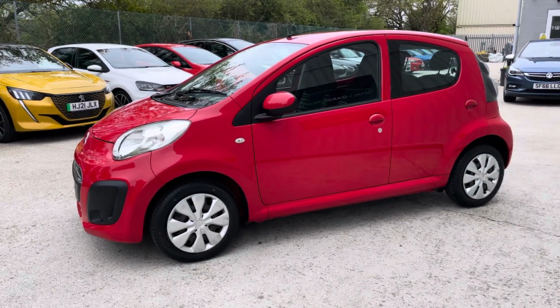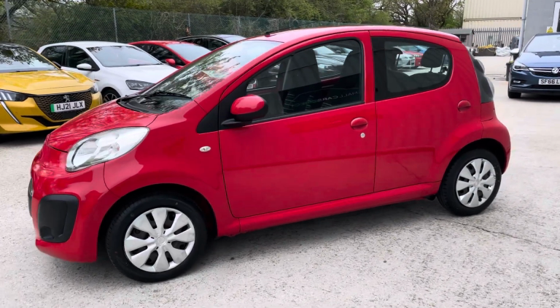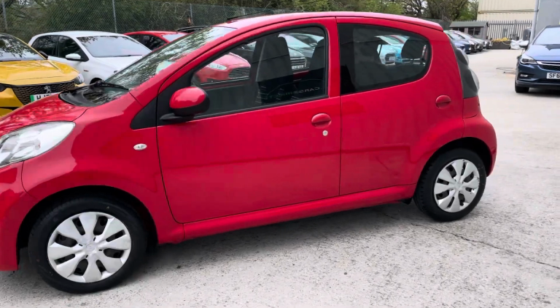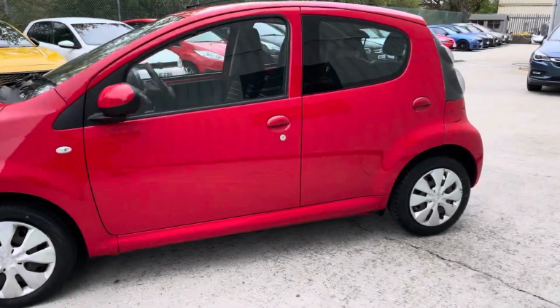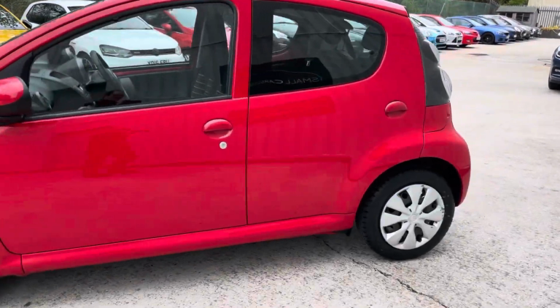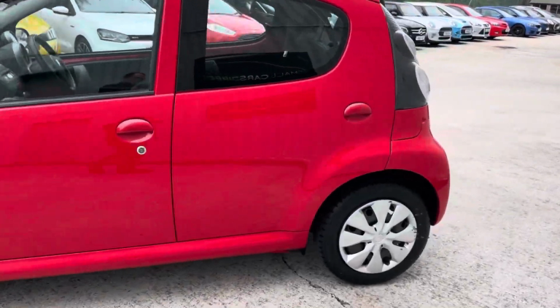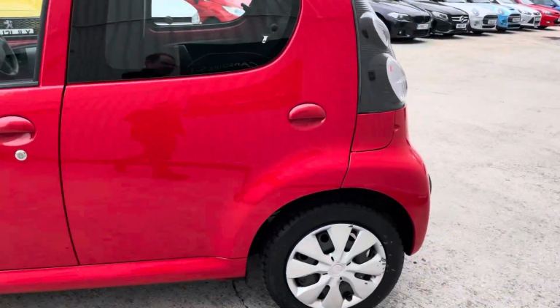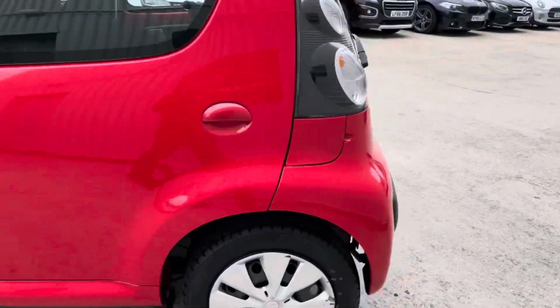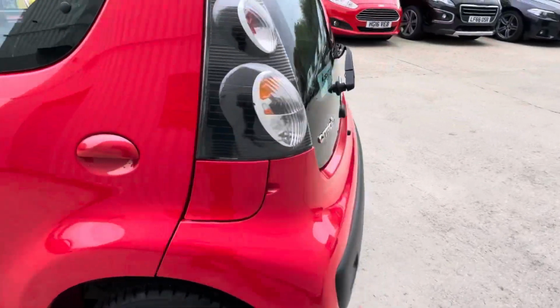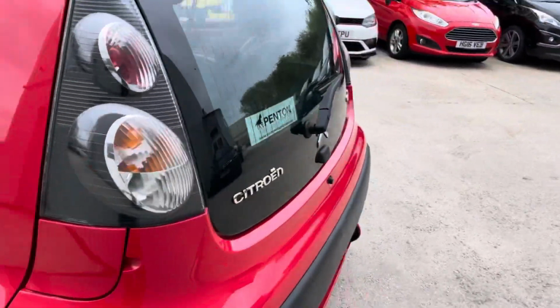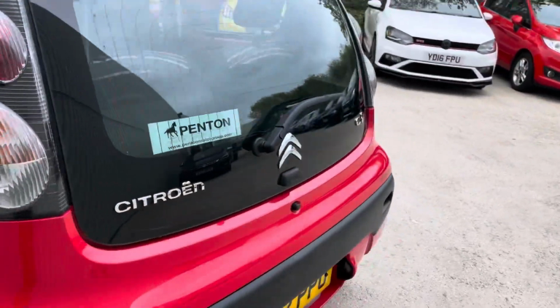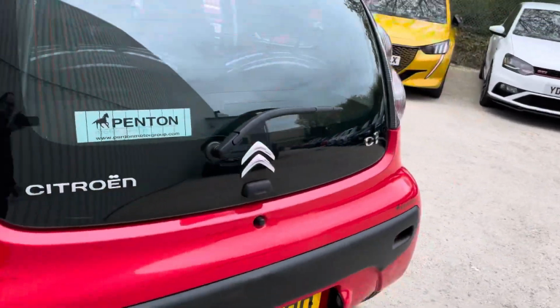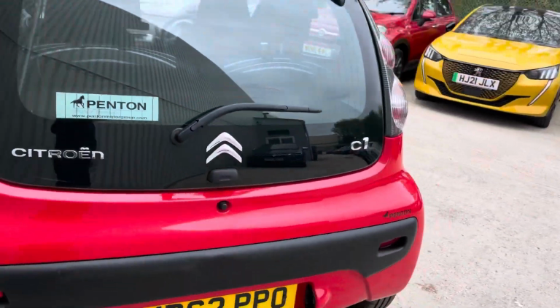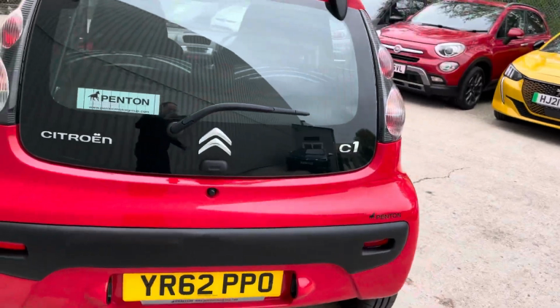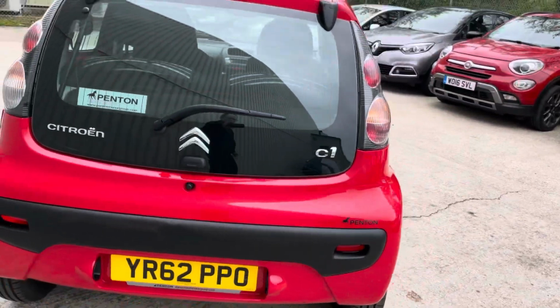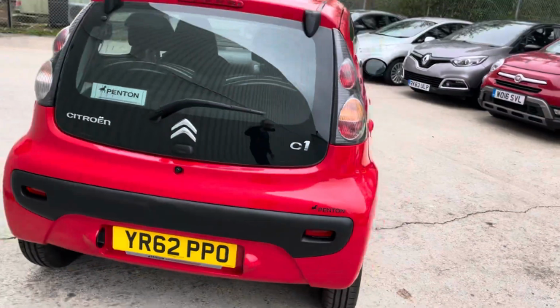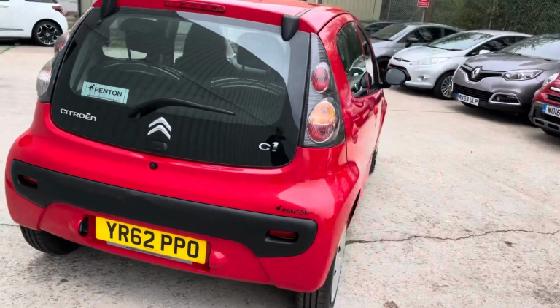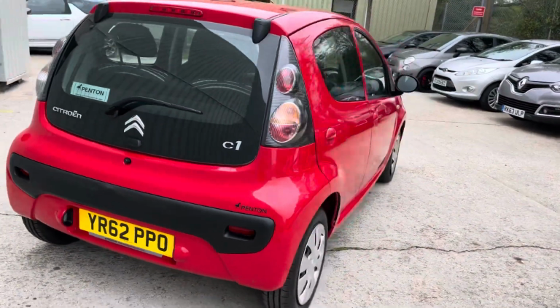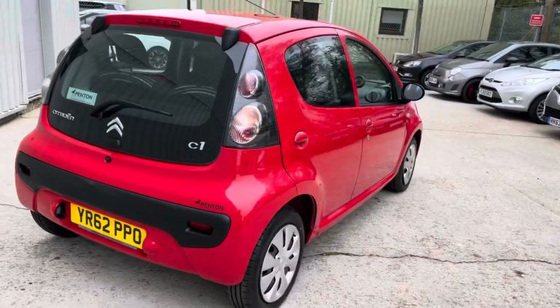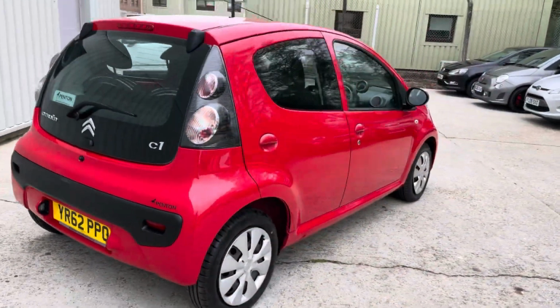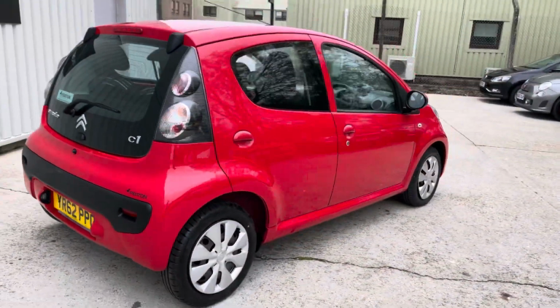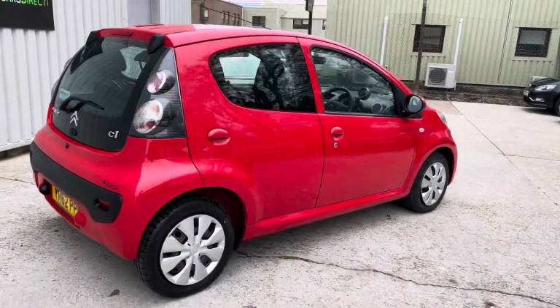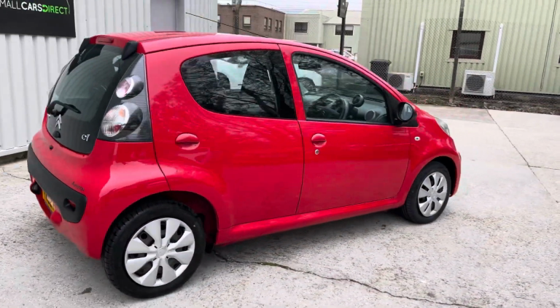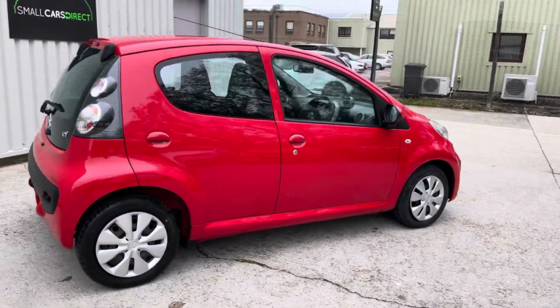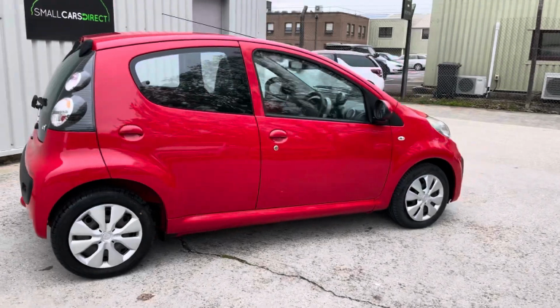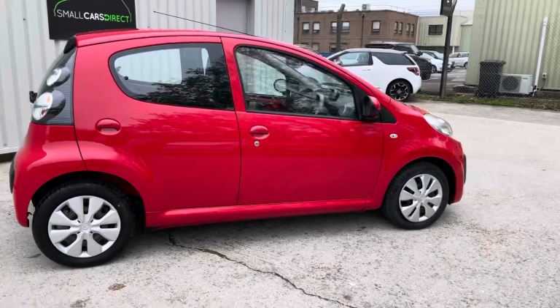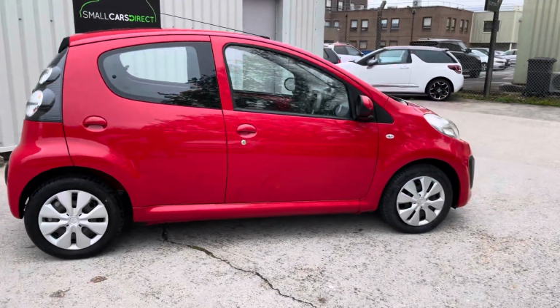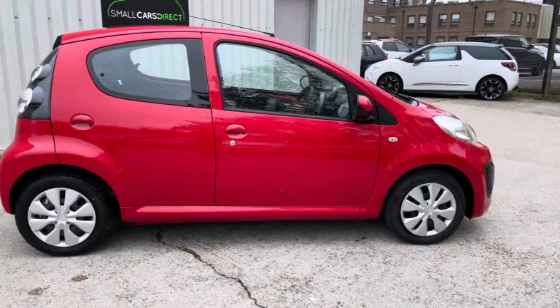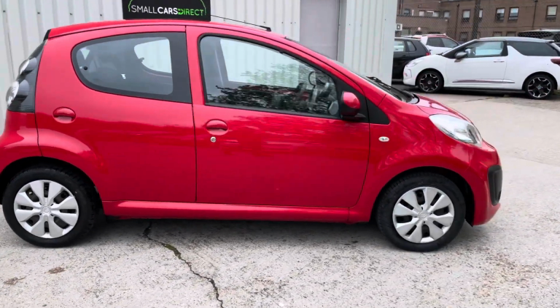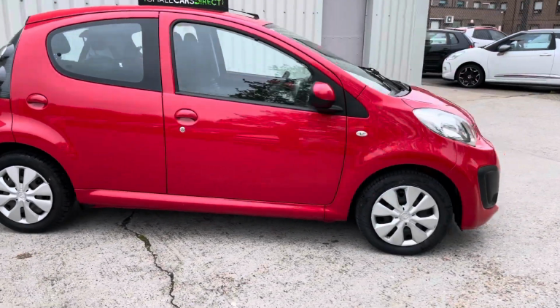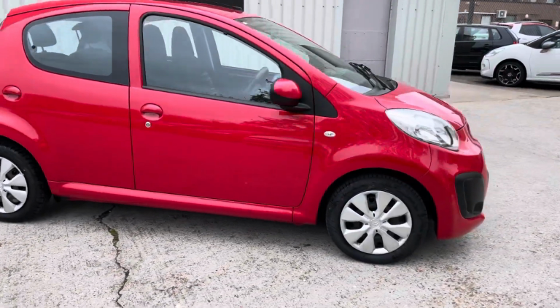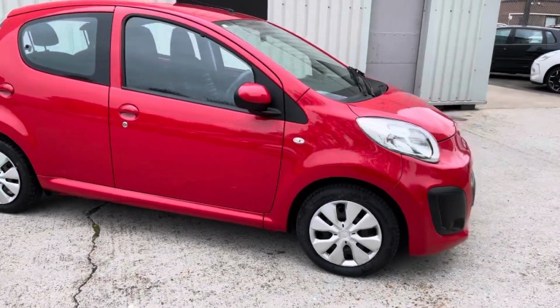Really sensible car for a learner driver or someone who's just mainly doing town driving. Zero pounds tax on this car, and anything up to north of 60 miles per gallon. Little three-cylinder Toyota-derived engines — they've got the reliability factor there as well. Just a really fresh car.